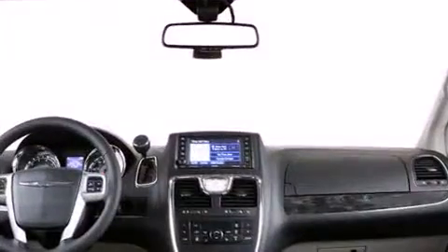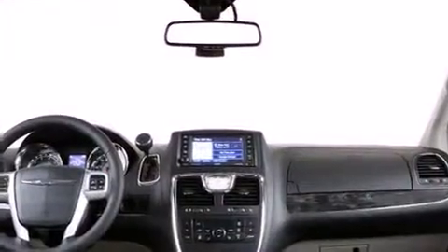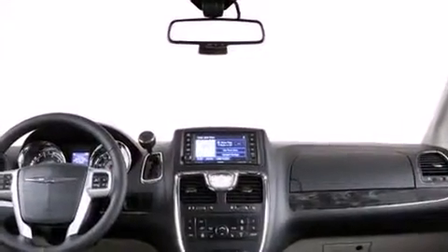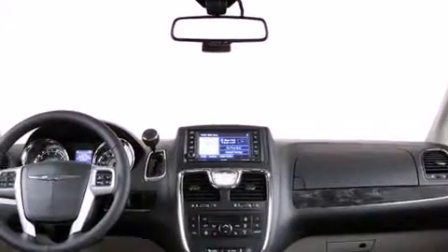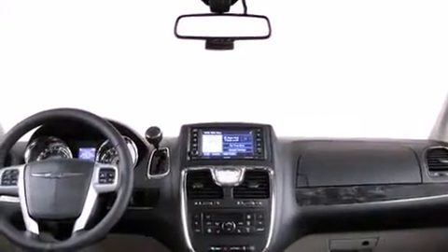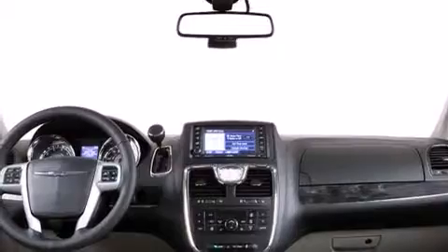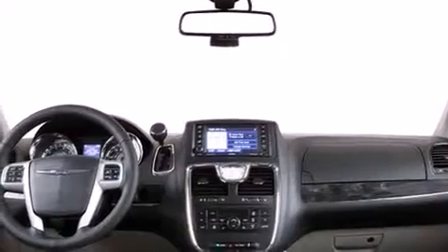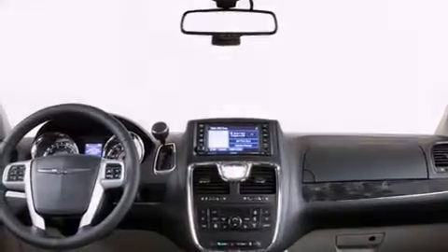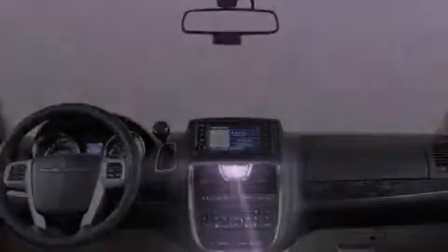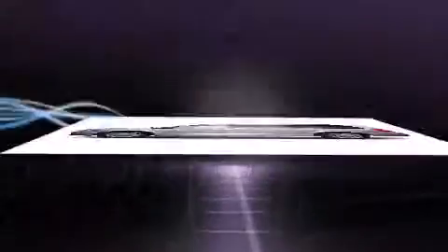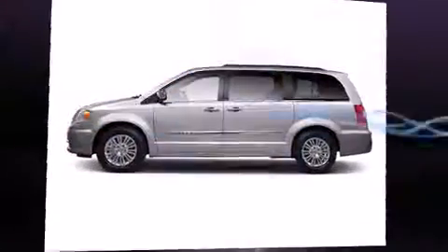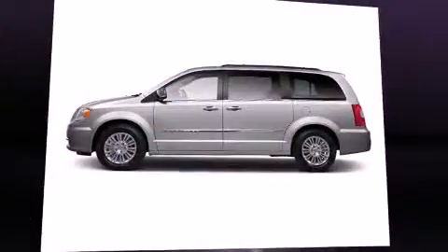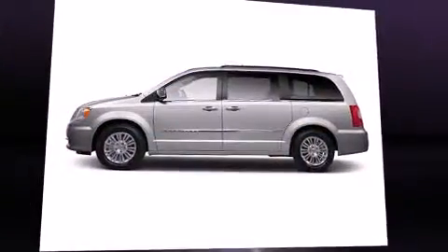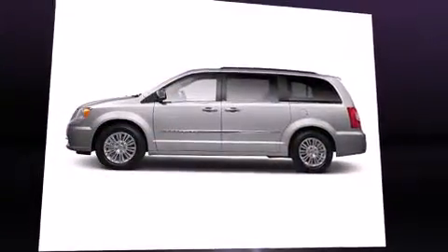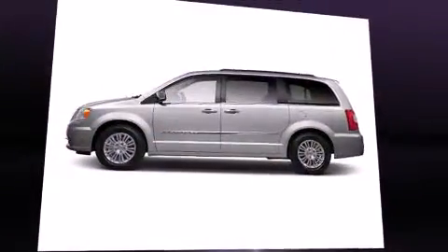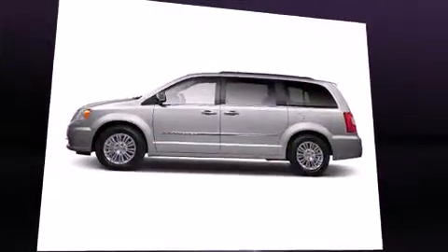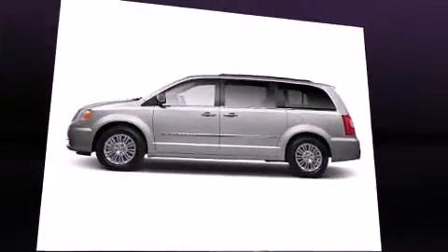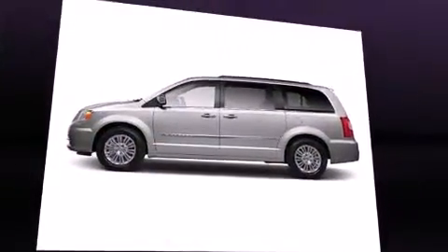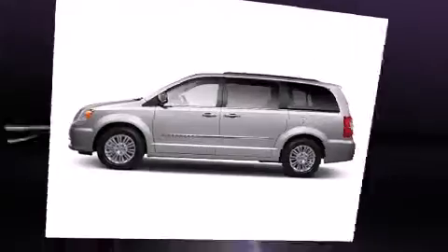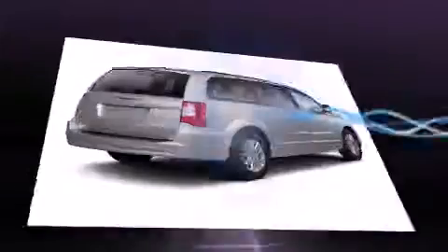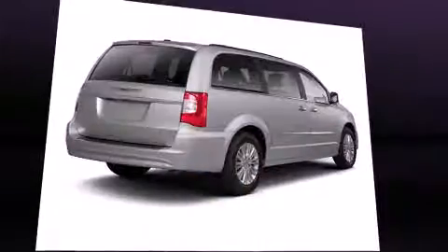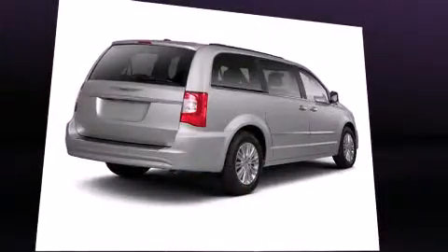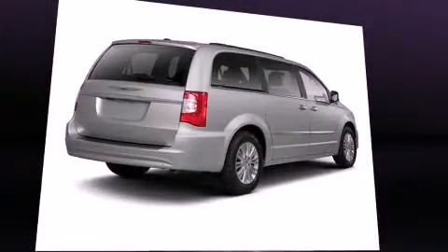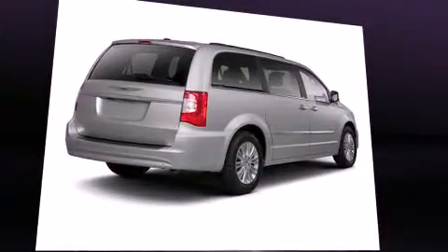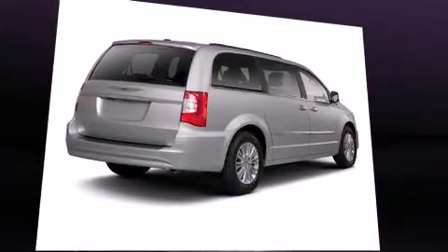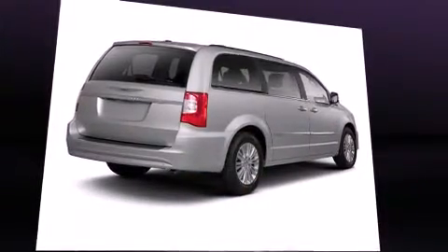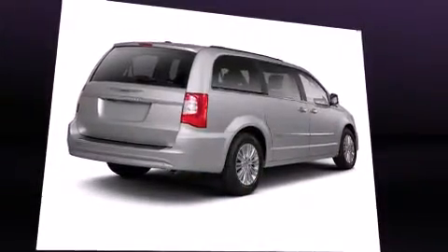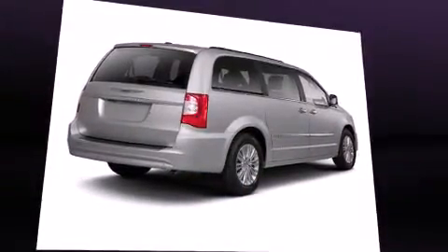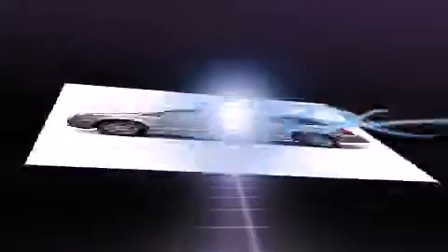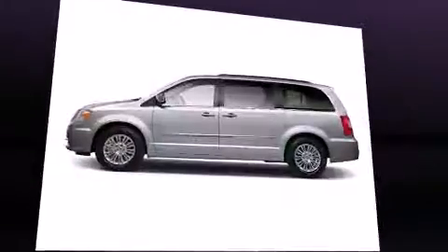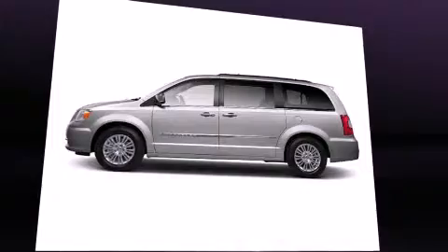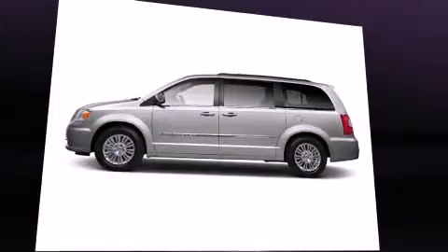You and your passengers will enjoy the stereo system, which includes a CD player with MP3 capability, steering wheel-mounted audio controls, and six speakers, enhancing the audio experience throughout the interior.